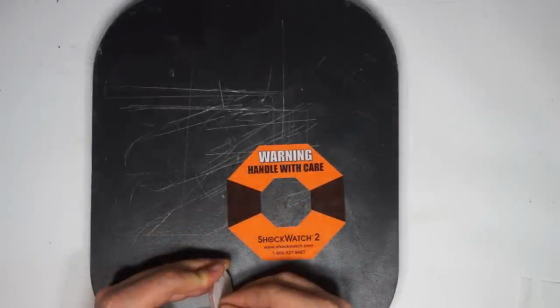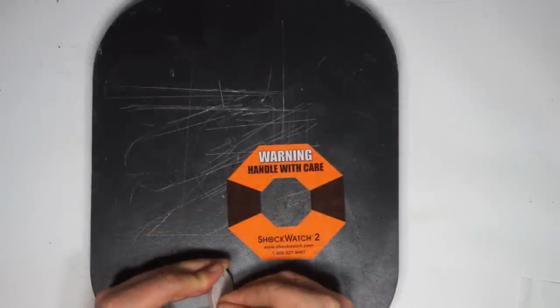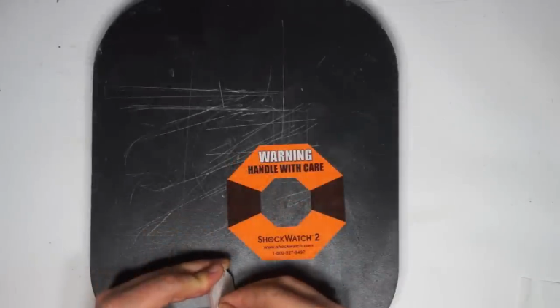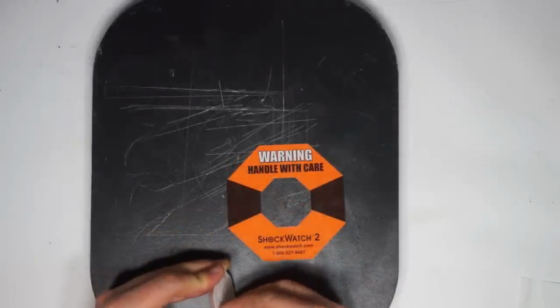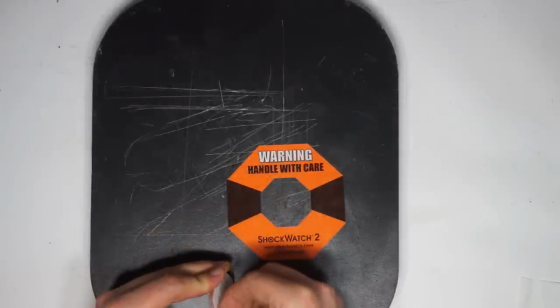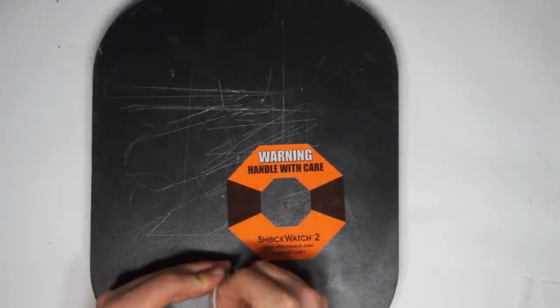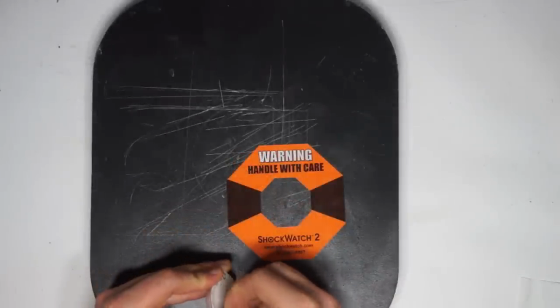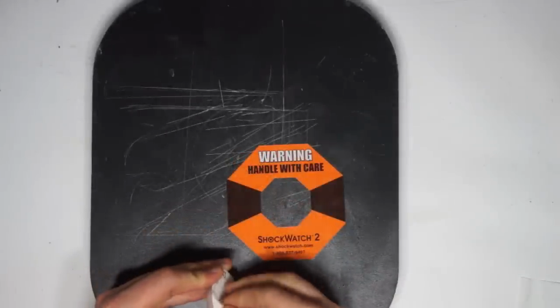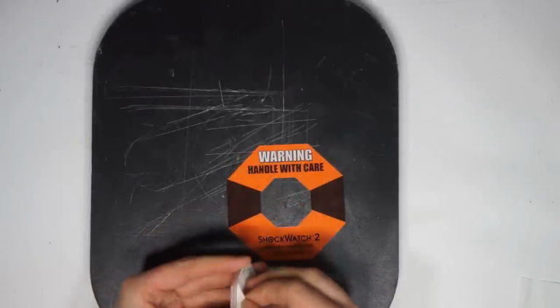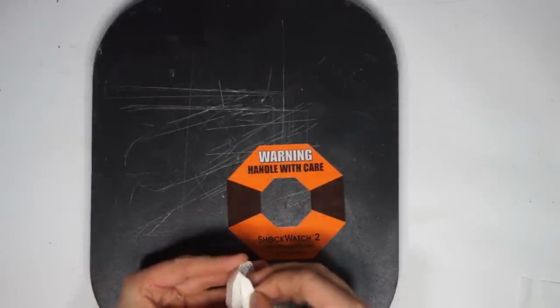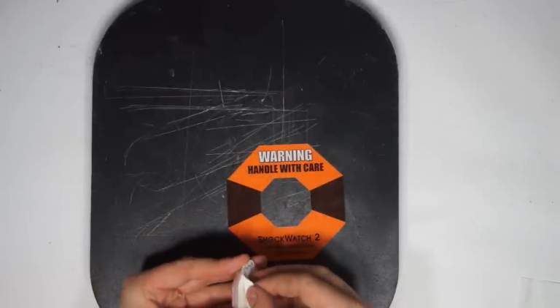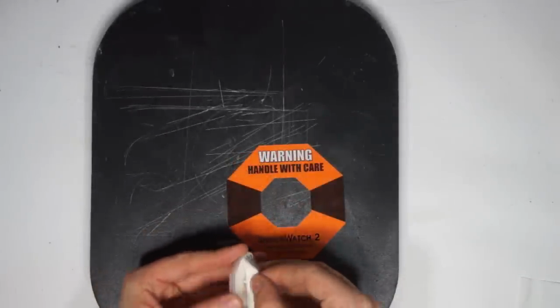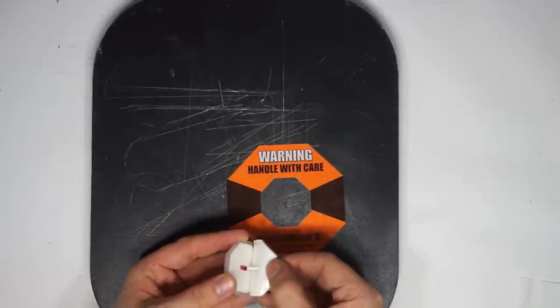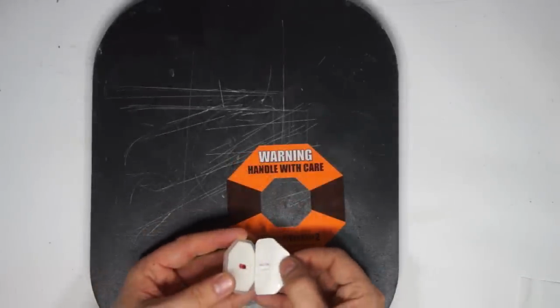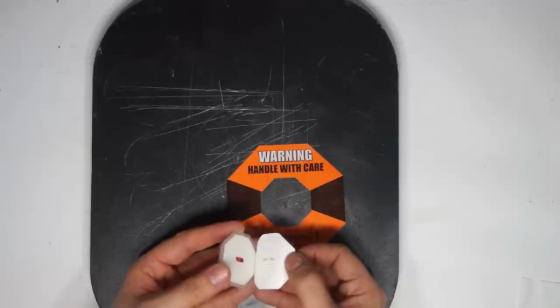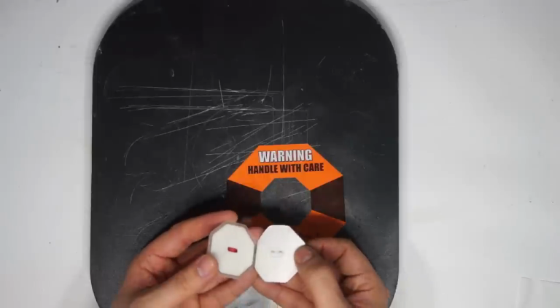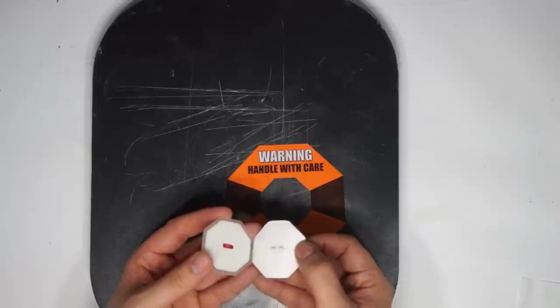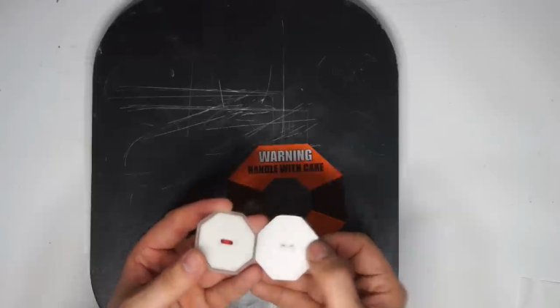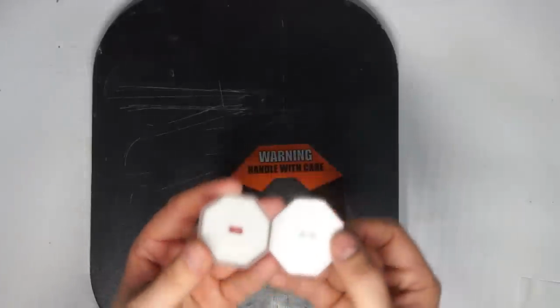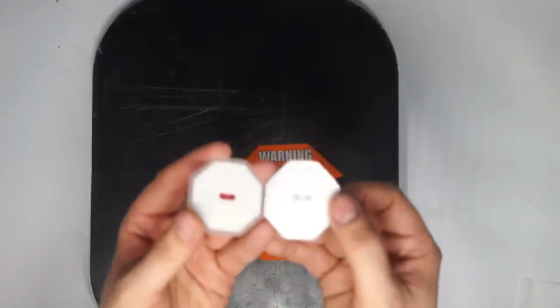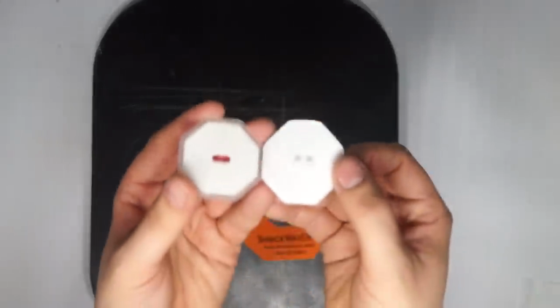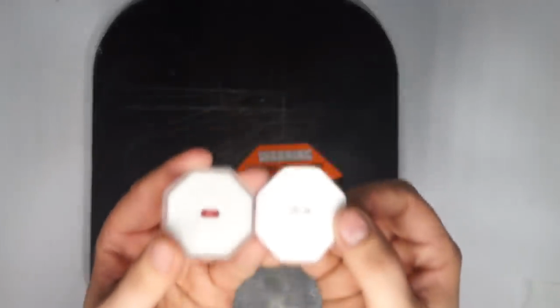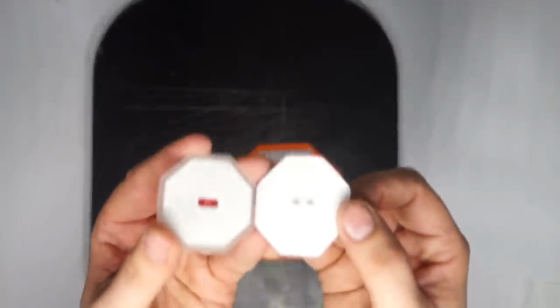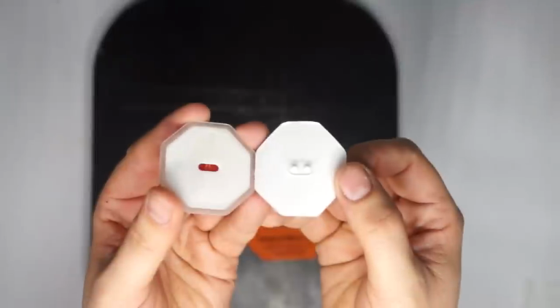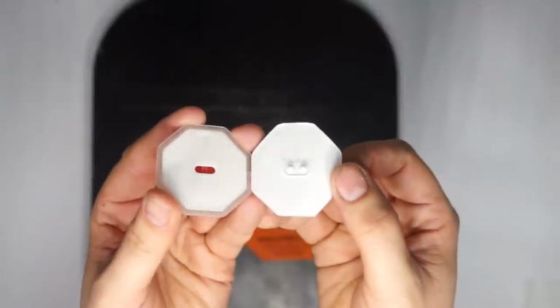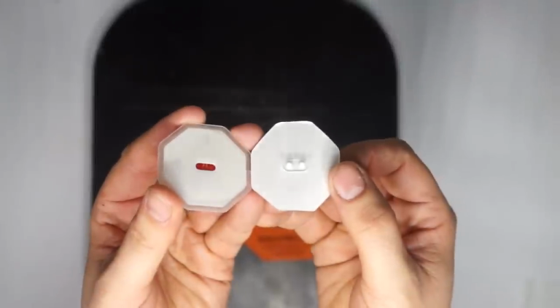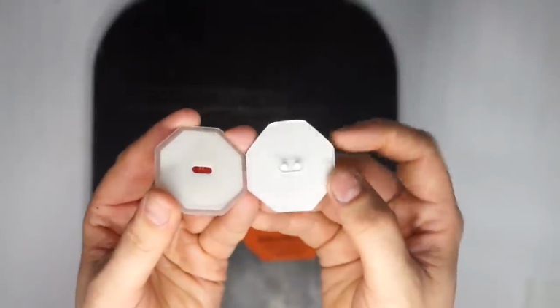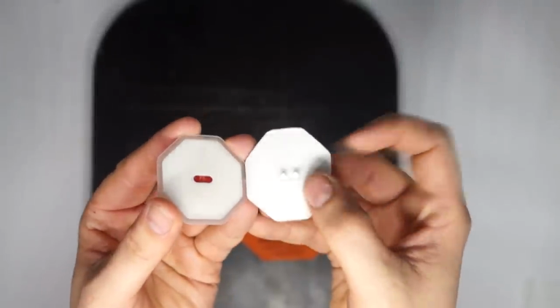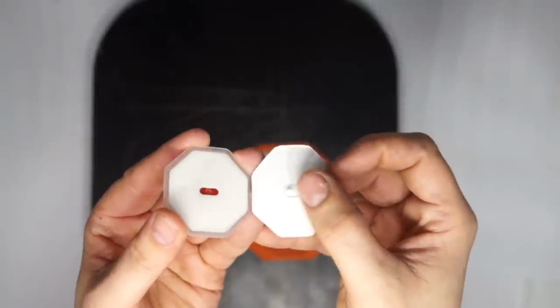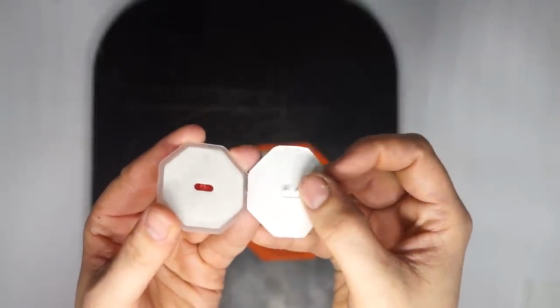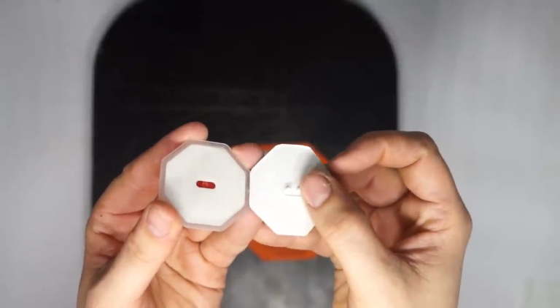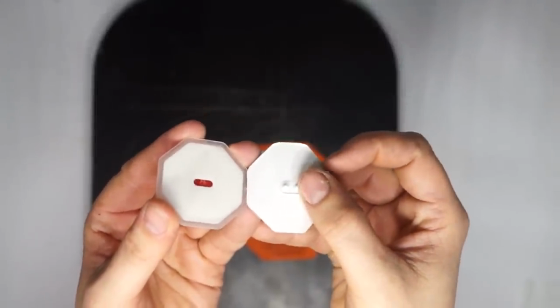When the backing is removed, two small retaining pins are pulled from the indicator, arming it. The pins hold the indicator so that it is not inadvertently triggered before being attached to a package.